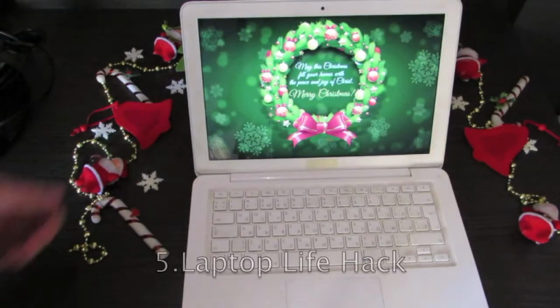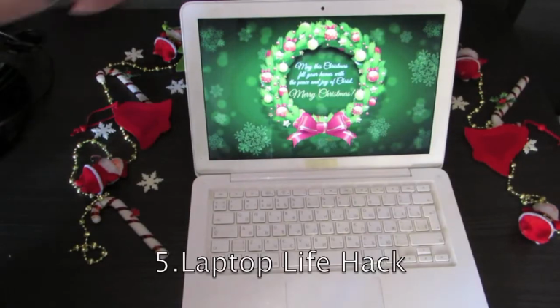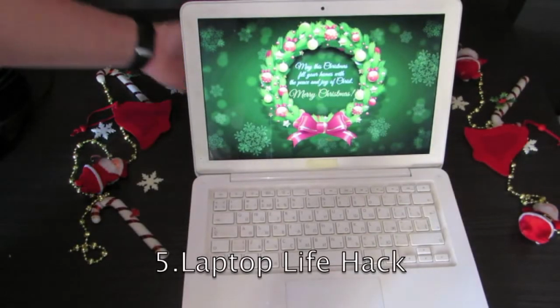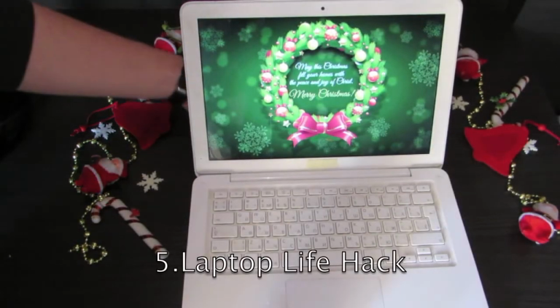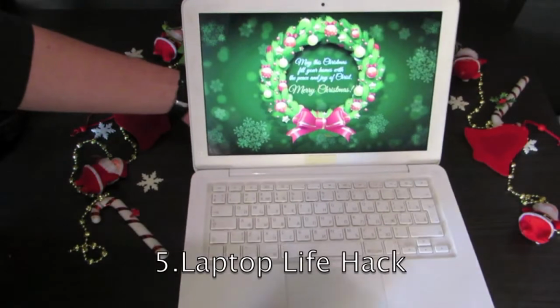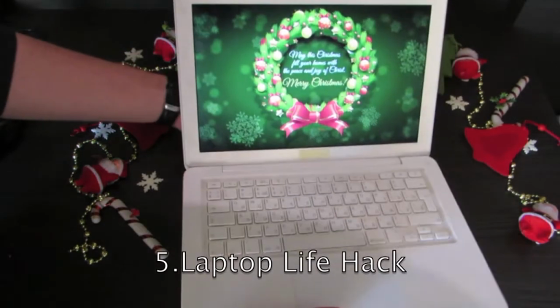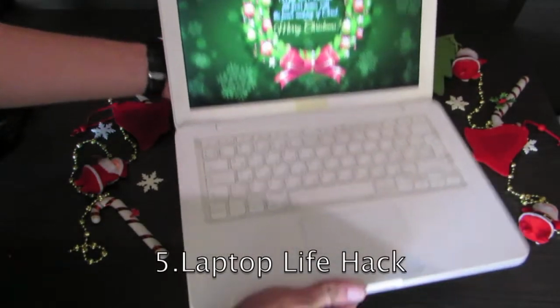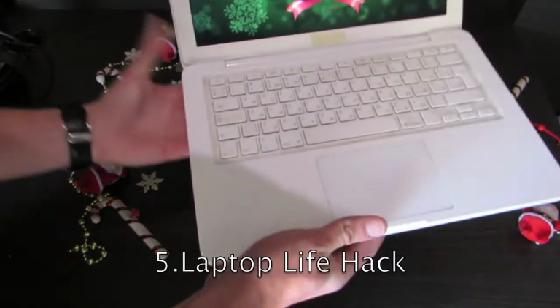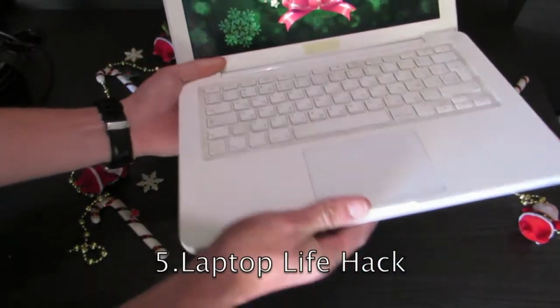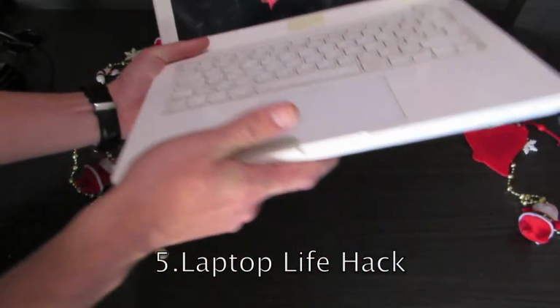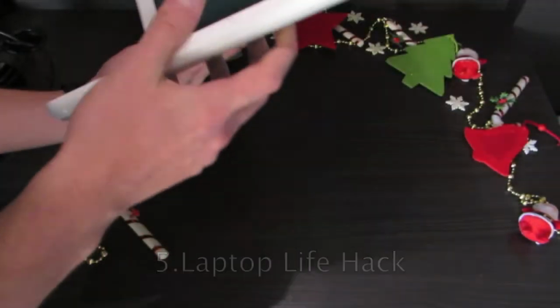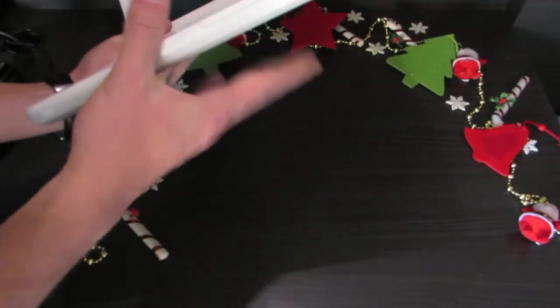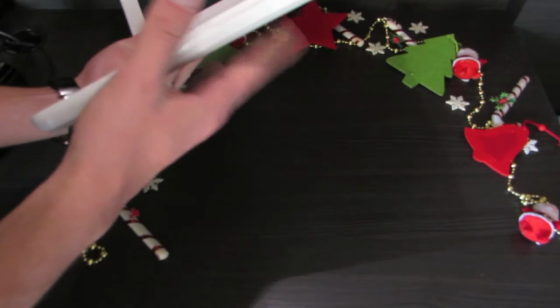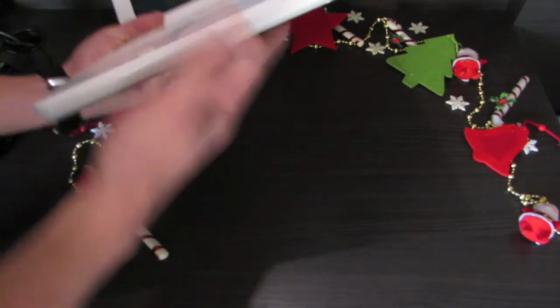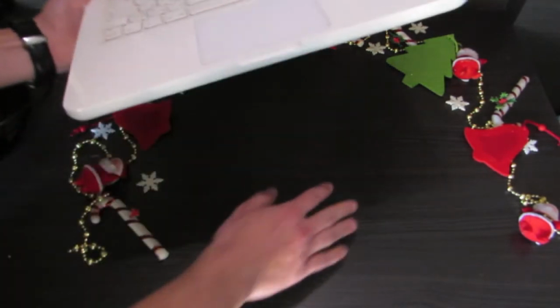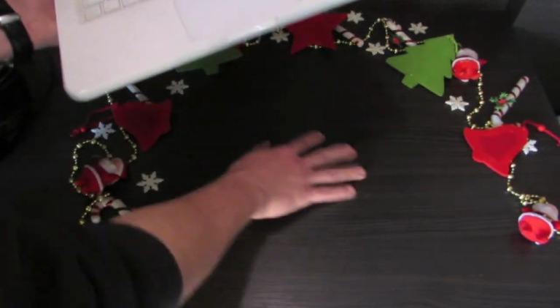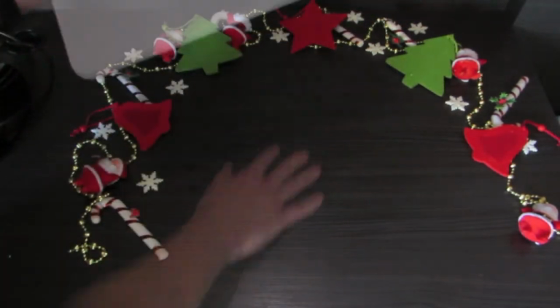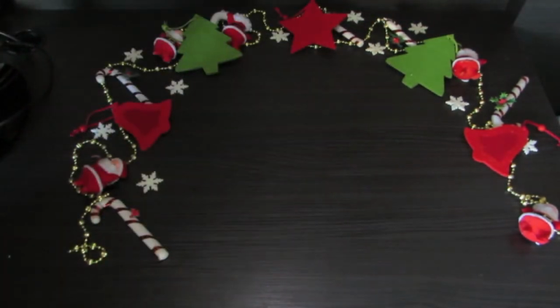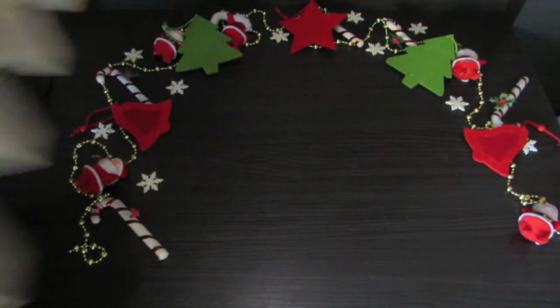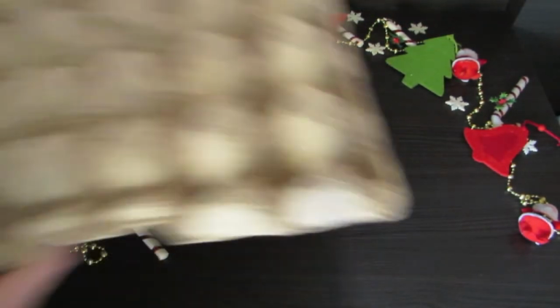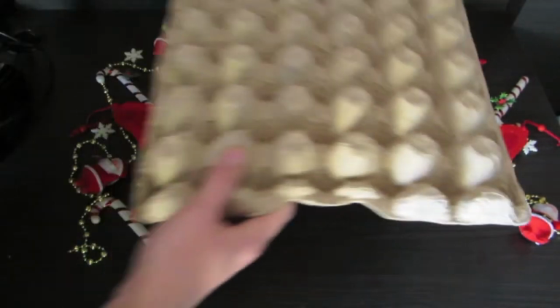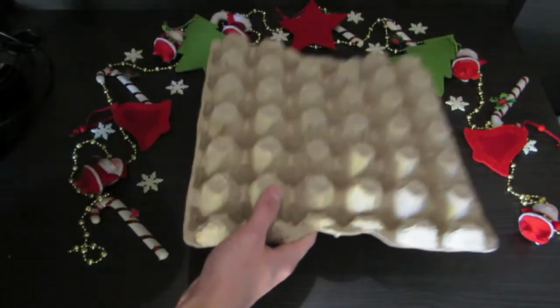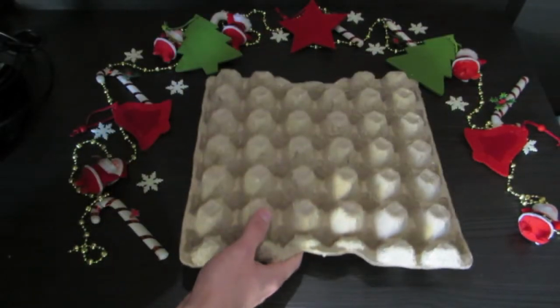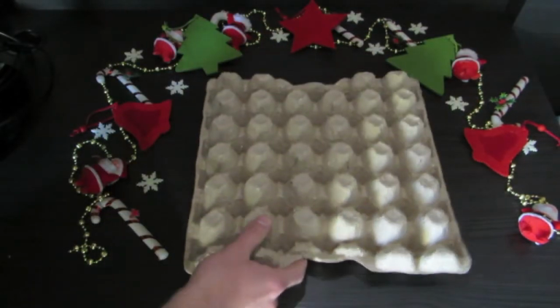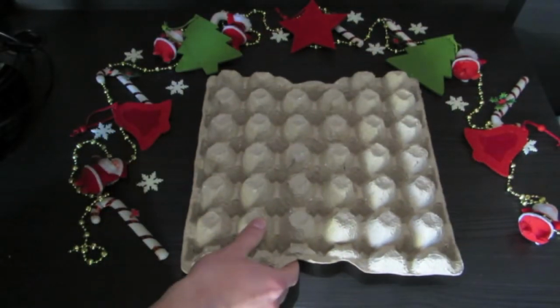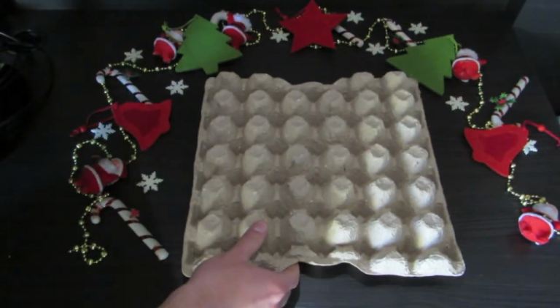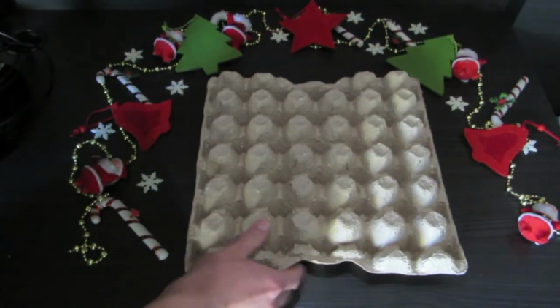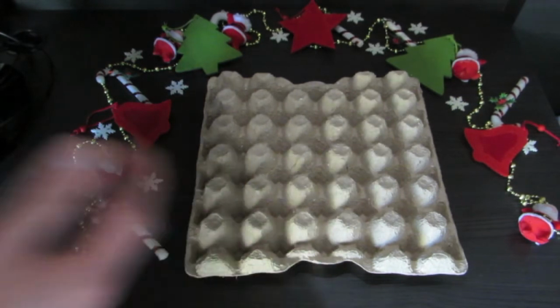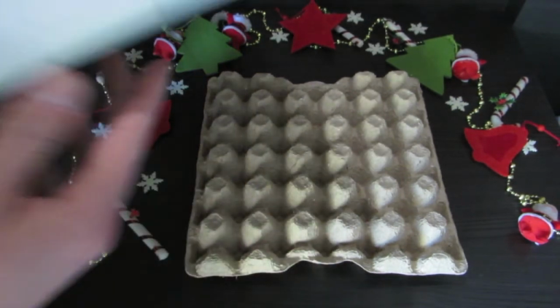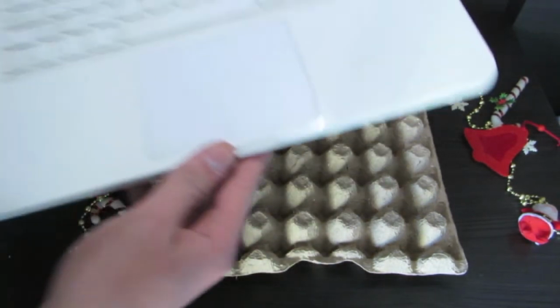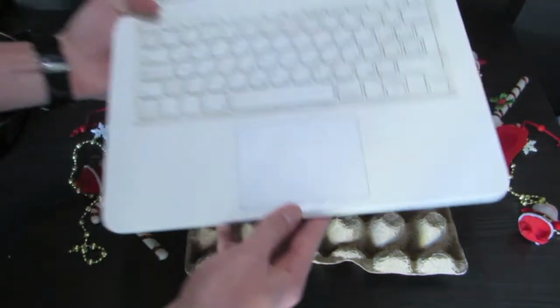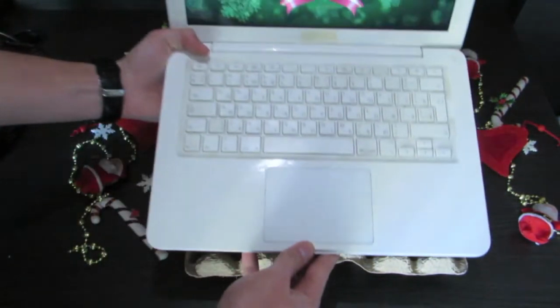Your laptop also gets warm from the bottom and heats your legs or your table. You can make ventilation for your laptop just by putting an egg box under it.